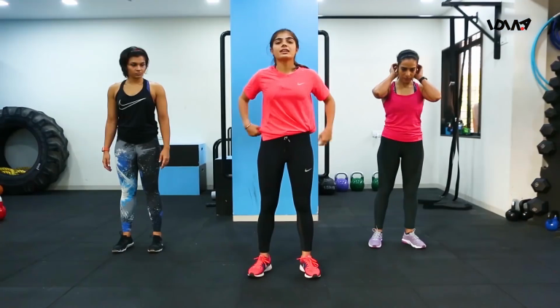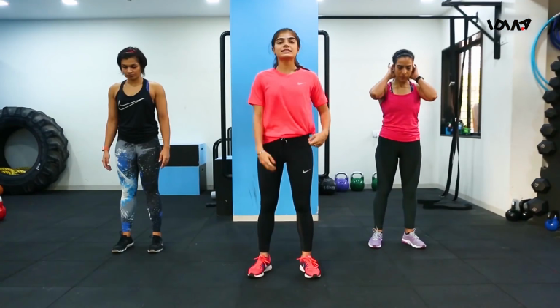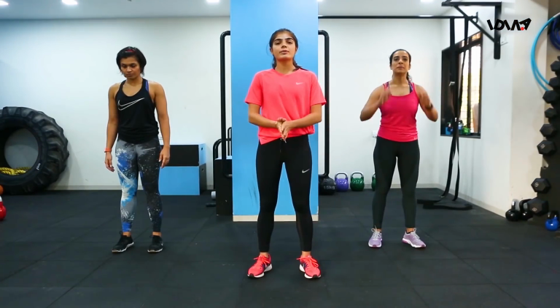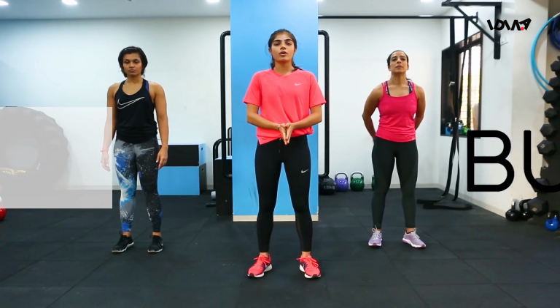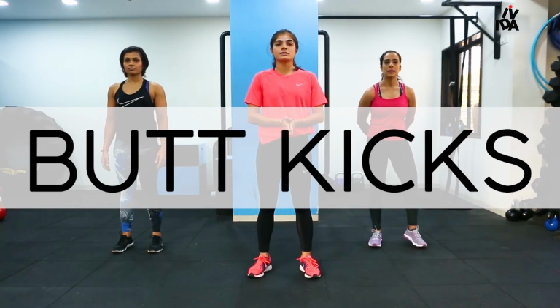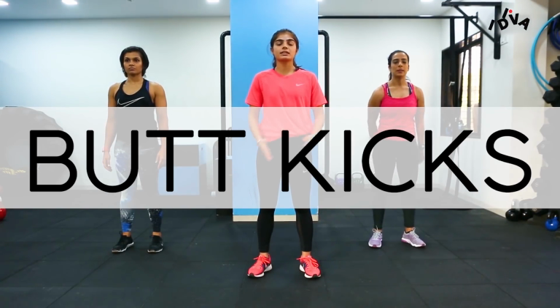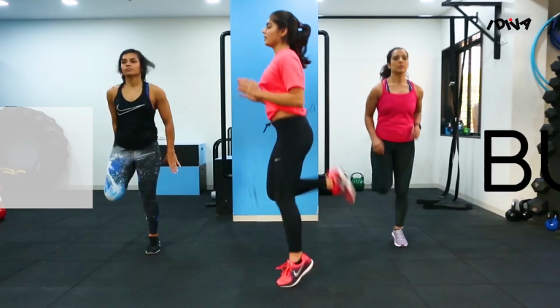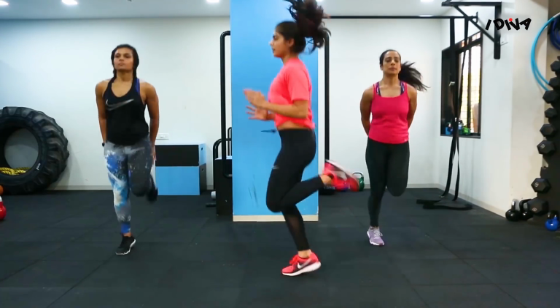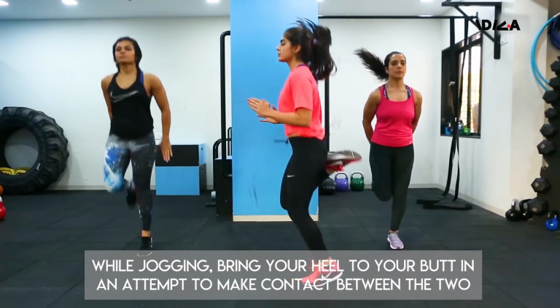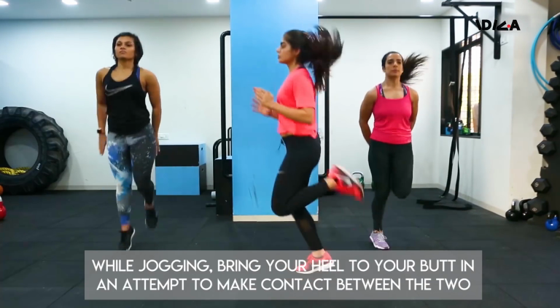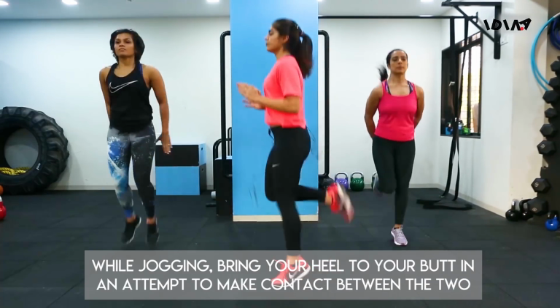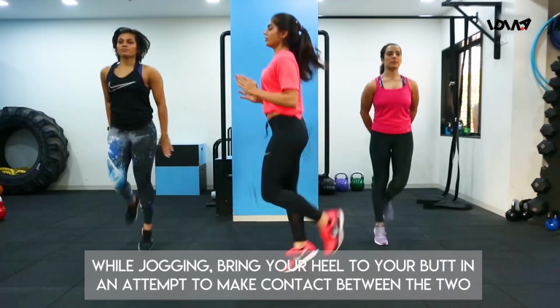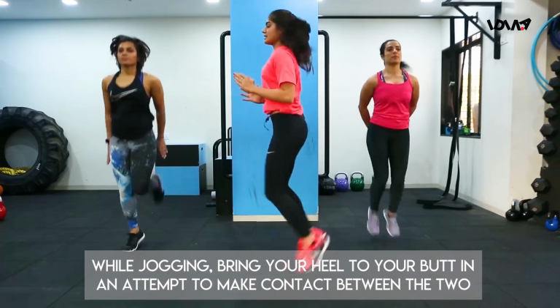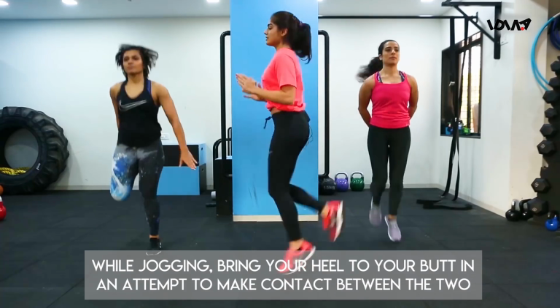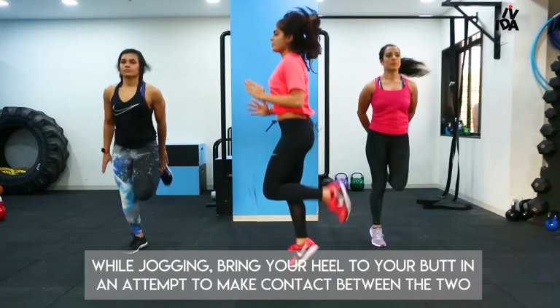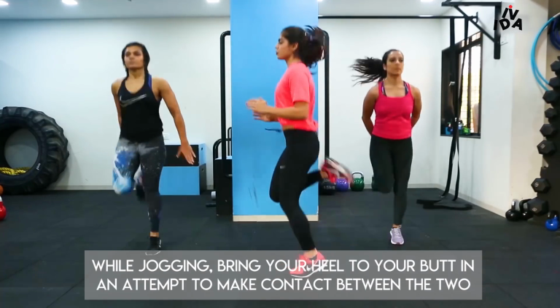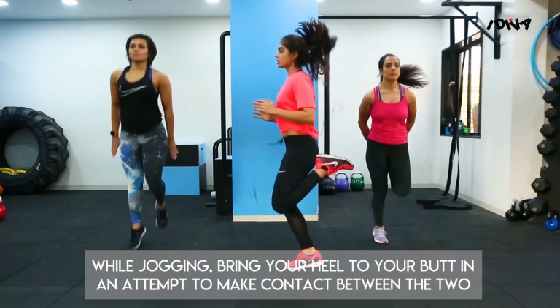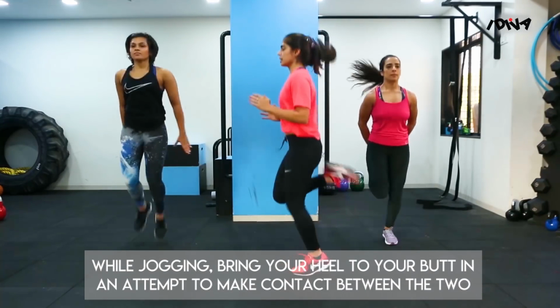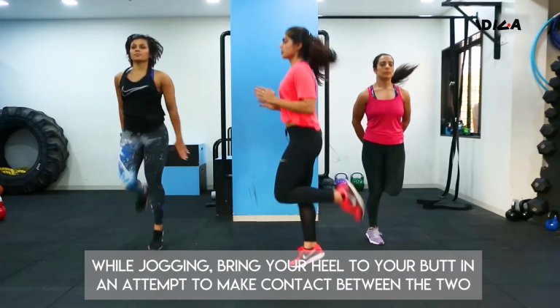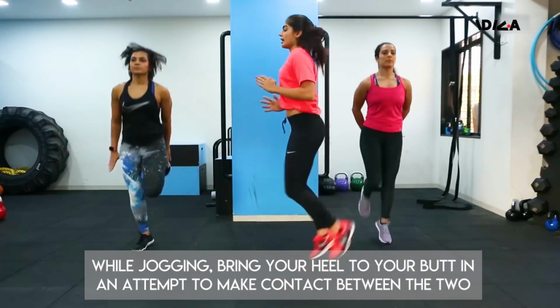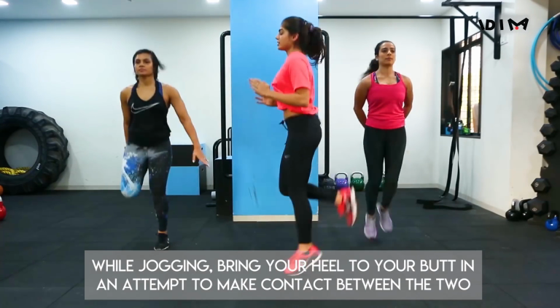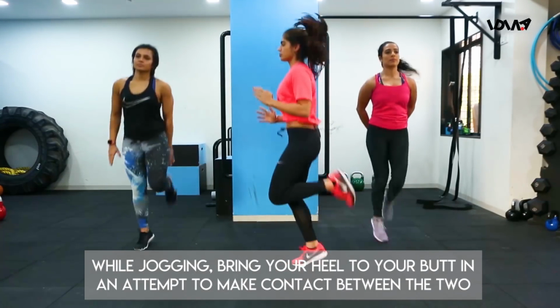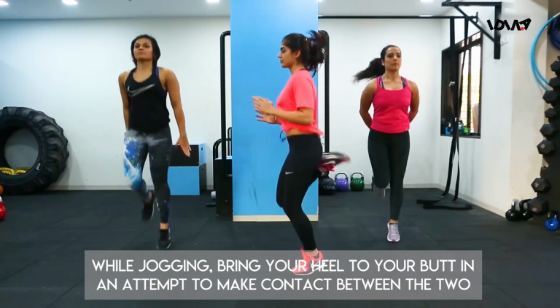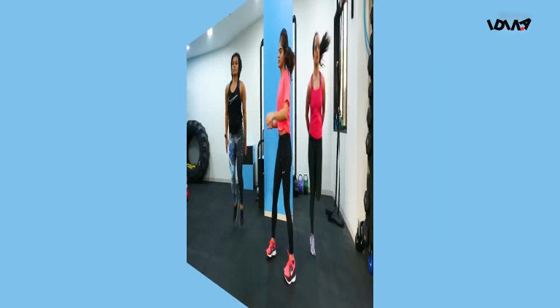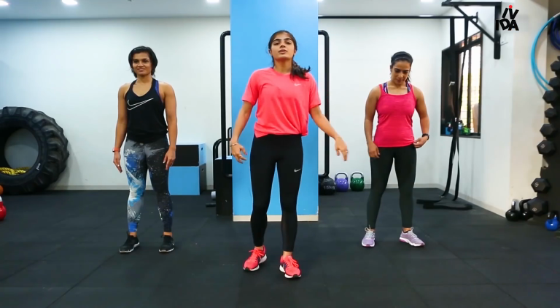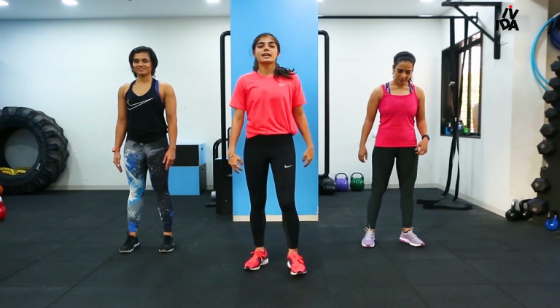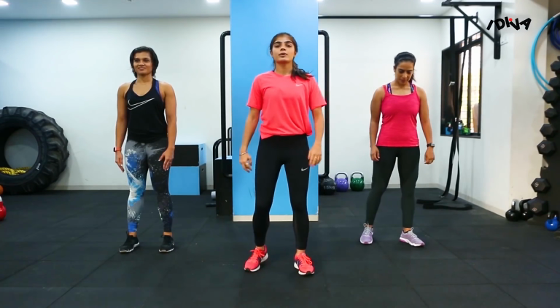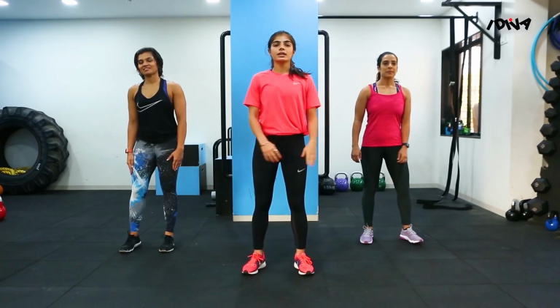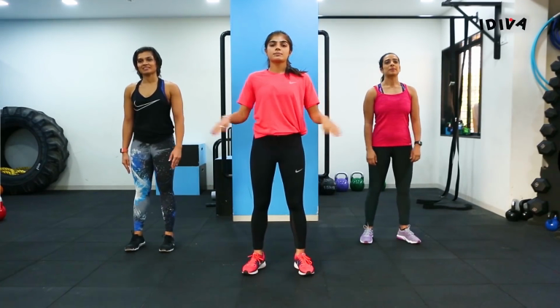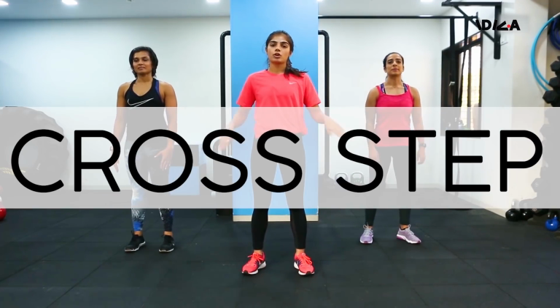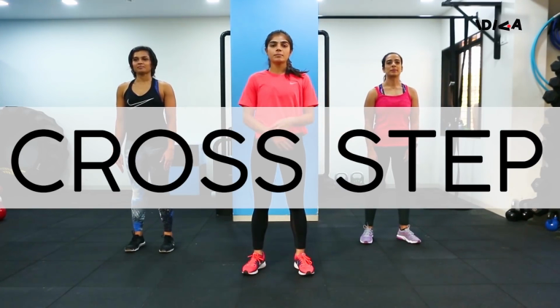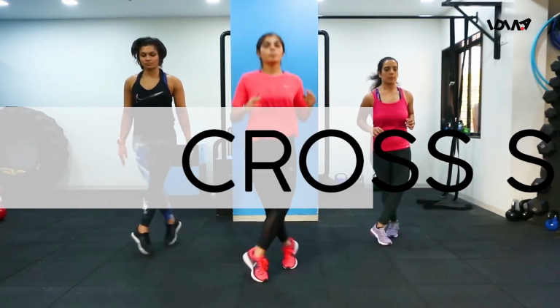The next exercise that we're moving on to is butt kicks. This will also be done for 20 to 30 seconds, making sure the core is engaged and repeated 2 to 3 times. The fourth exercise that we're doing is a simple cross step — open, cross, open.